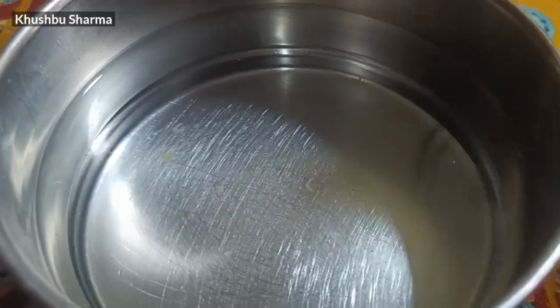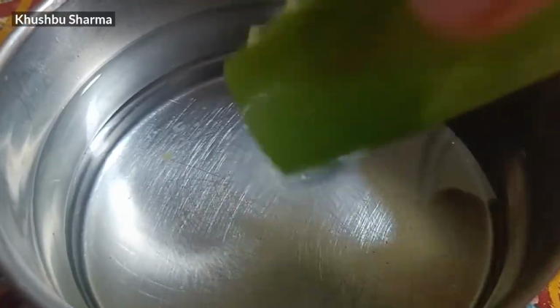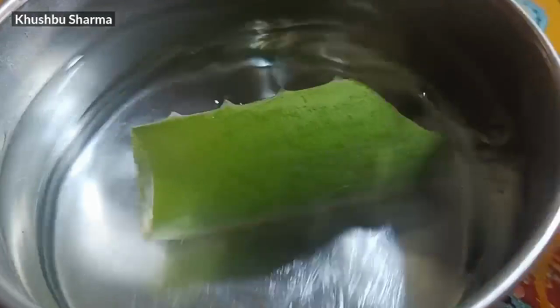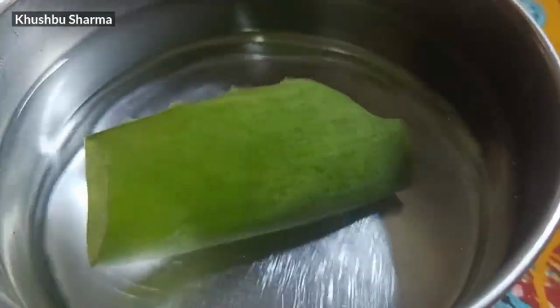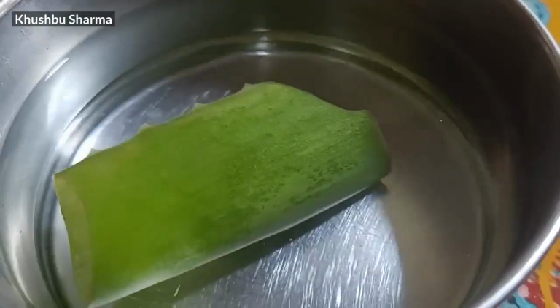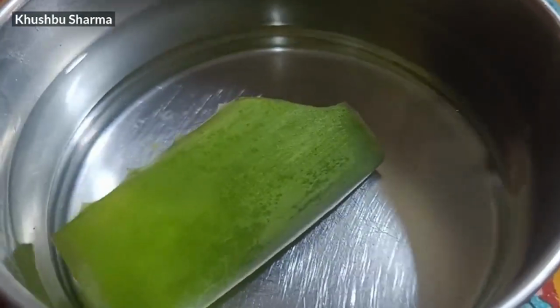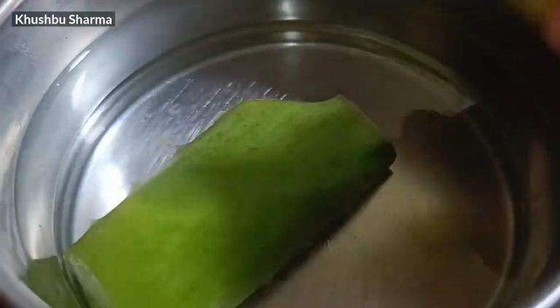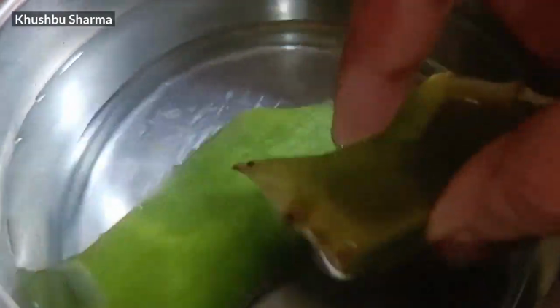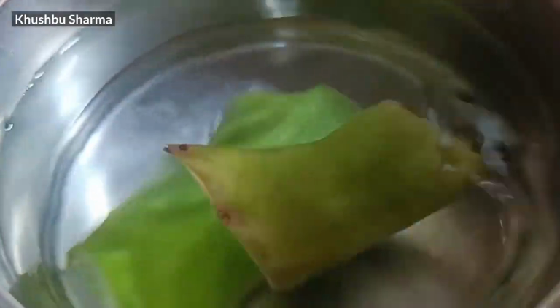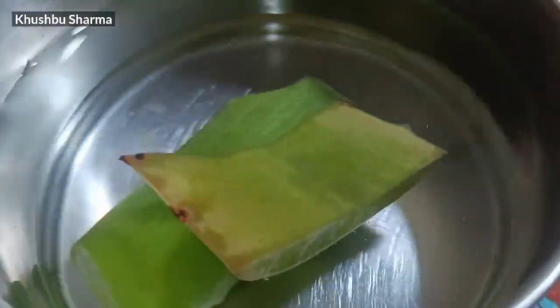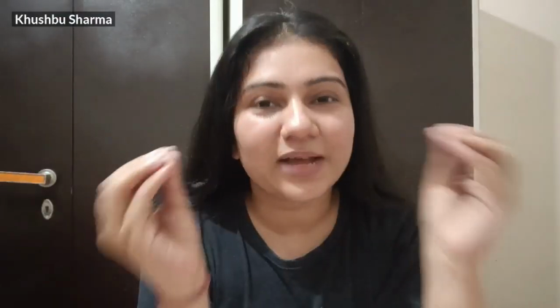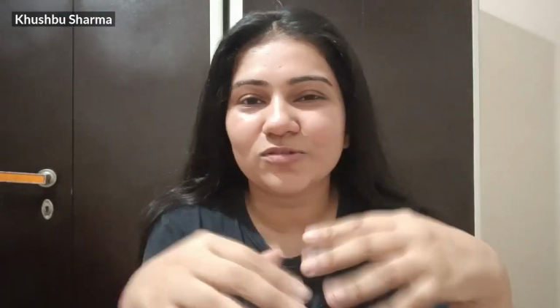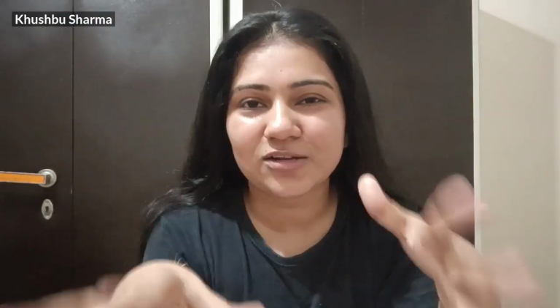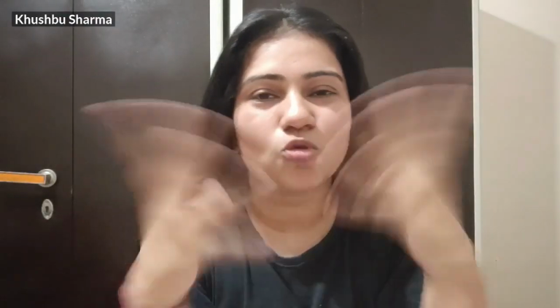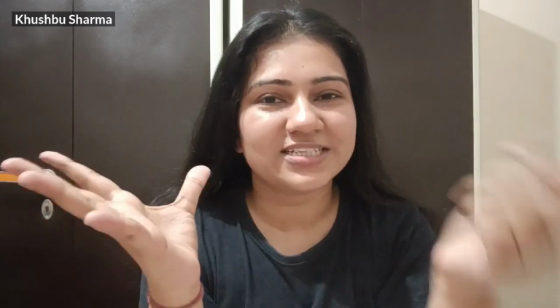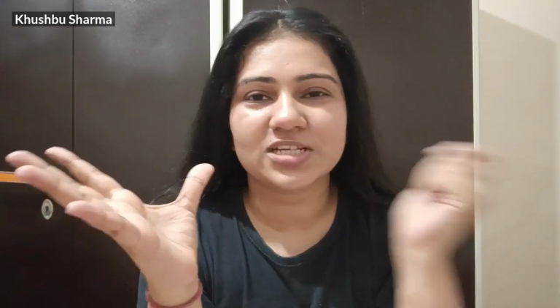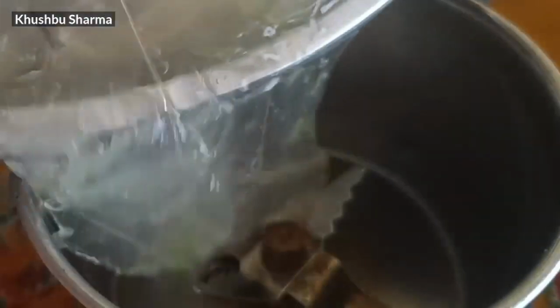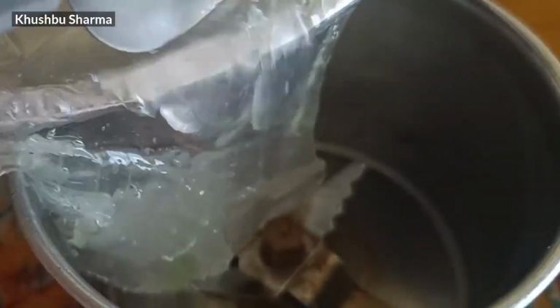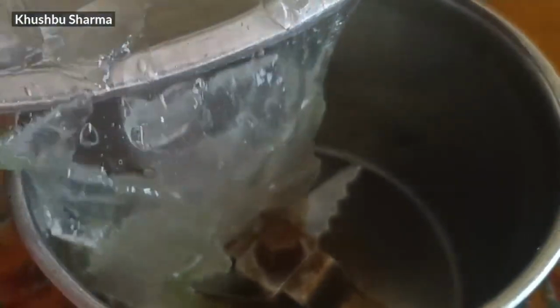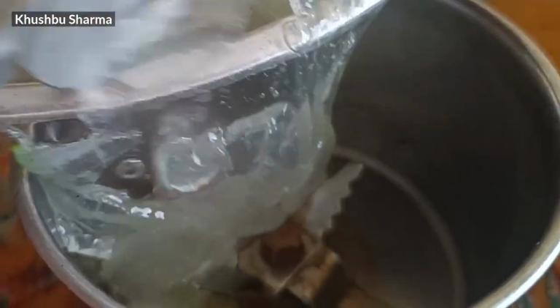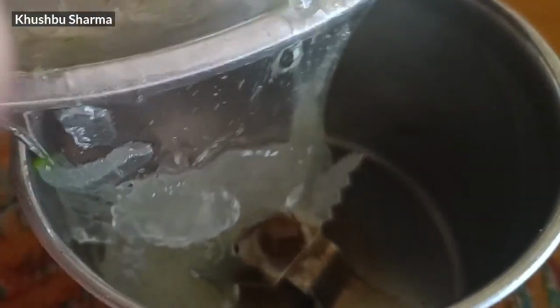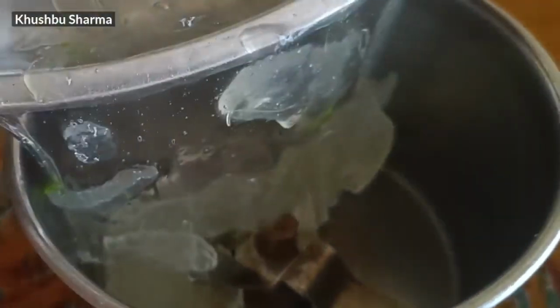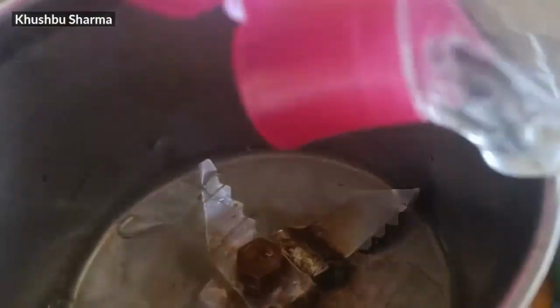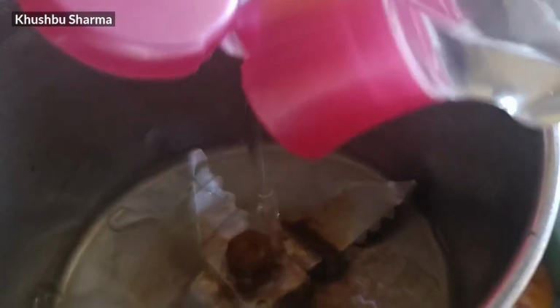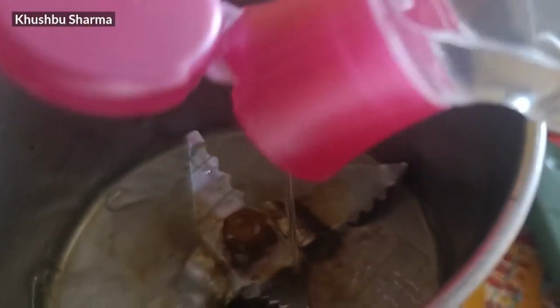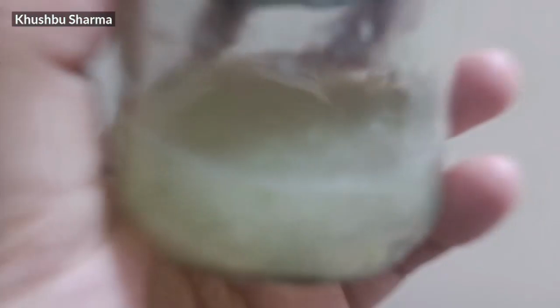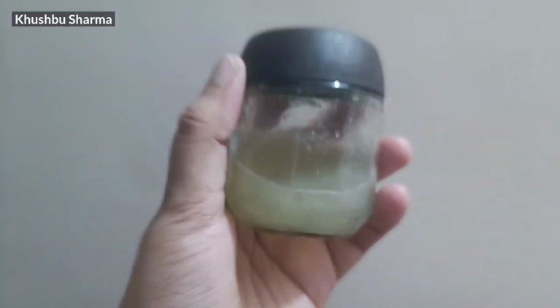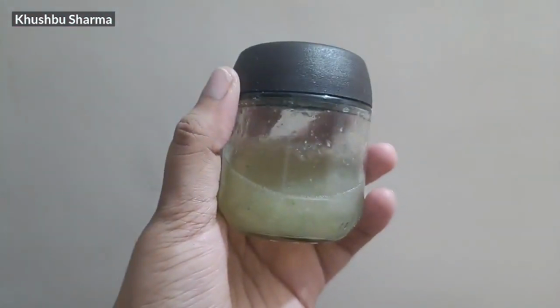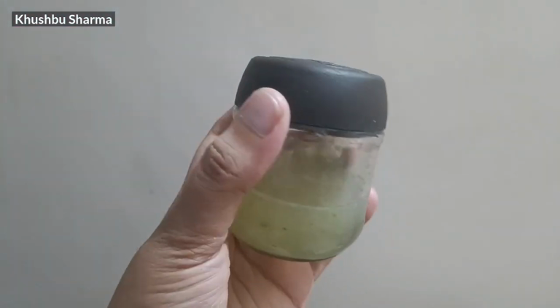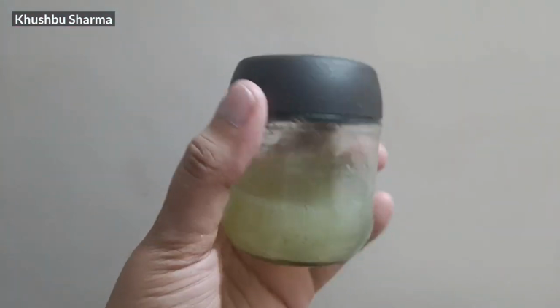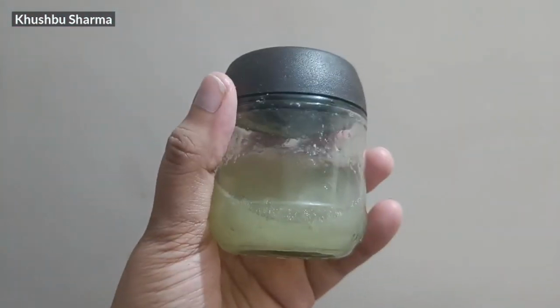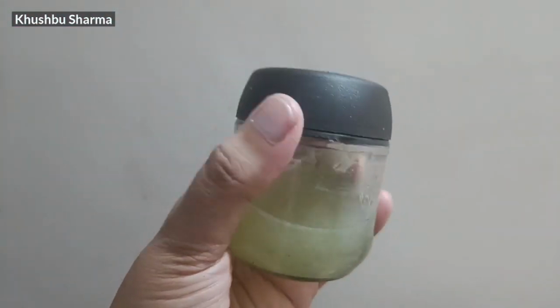Keep the aloe vera in water for about half an hour. After half an hour, extract the aloe vera gel, put it in the mixer, and add rose water. Grind it all together in the mixer and your paste is ready.